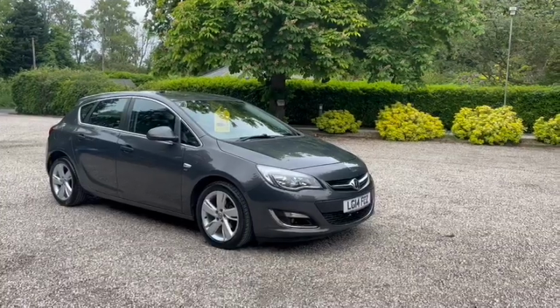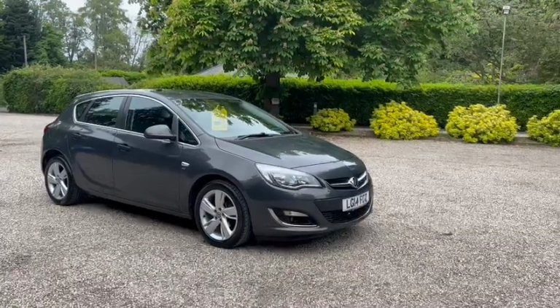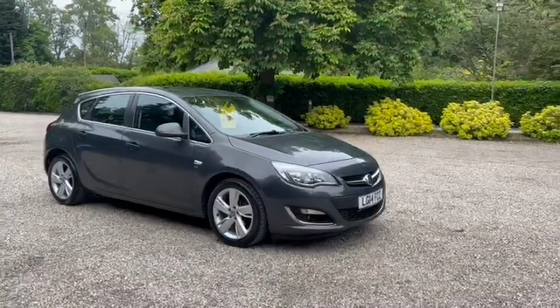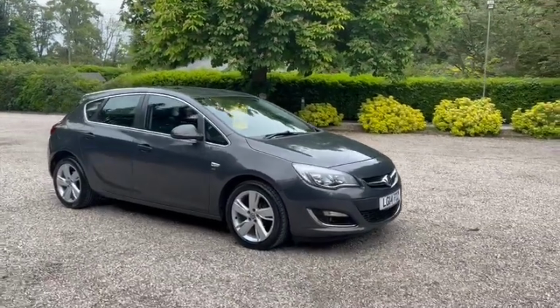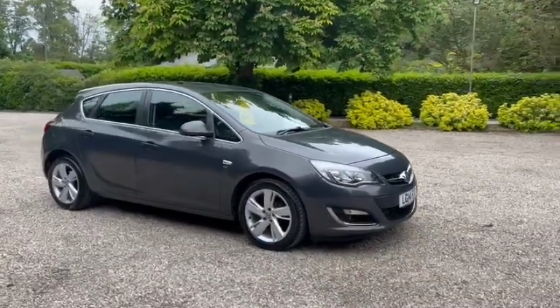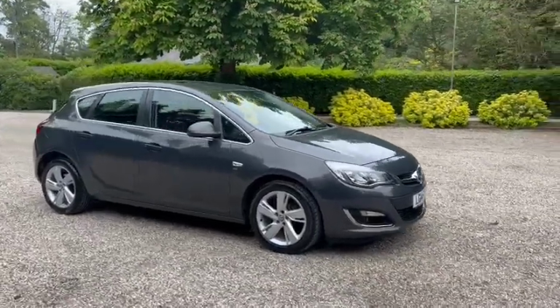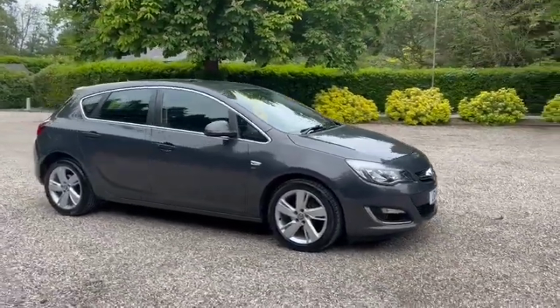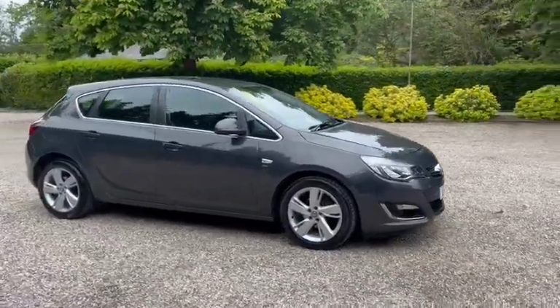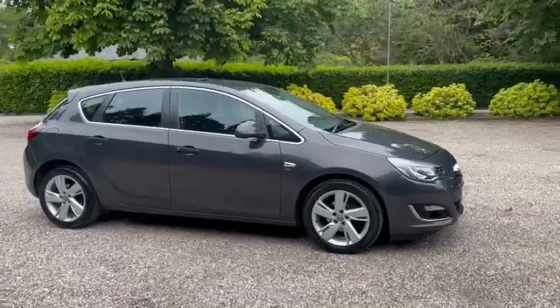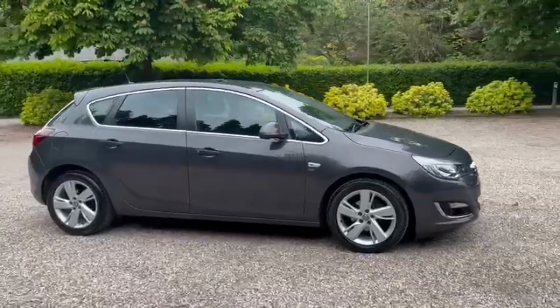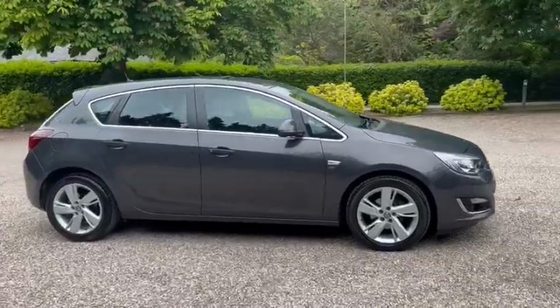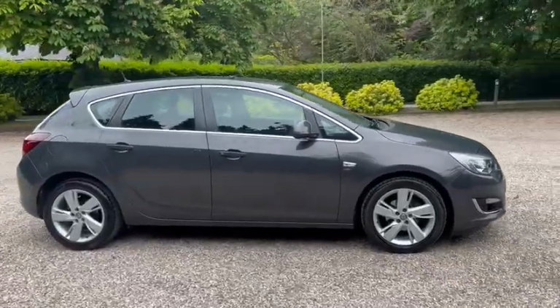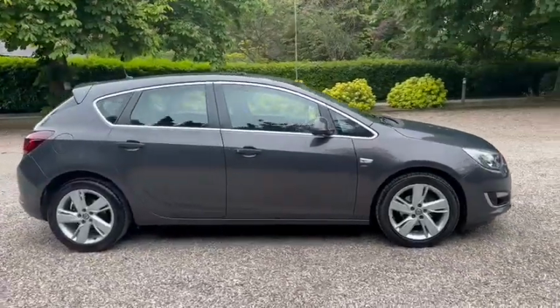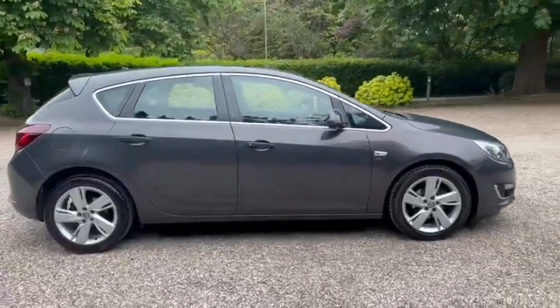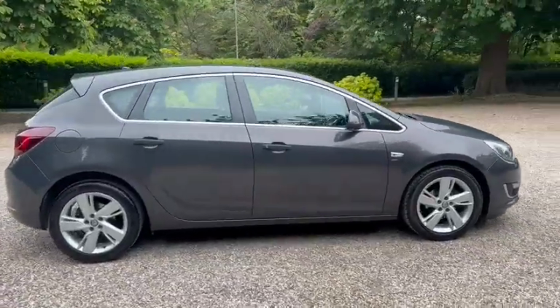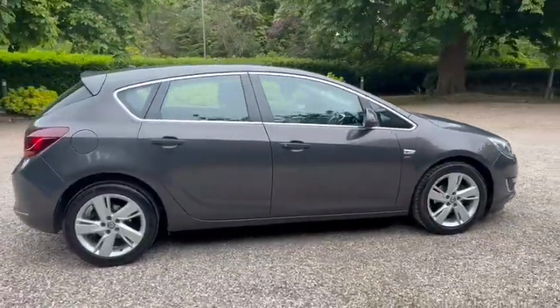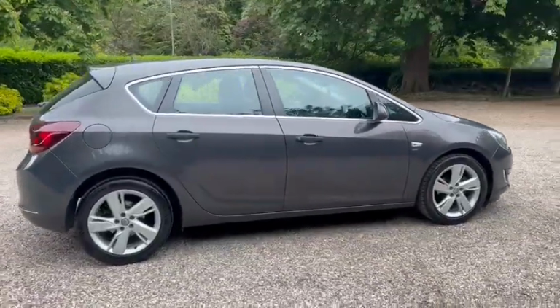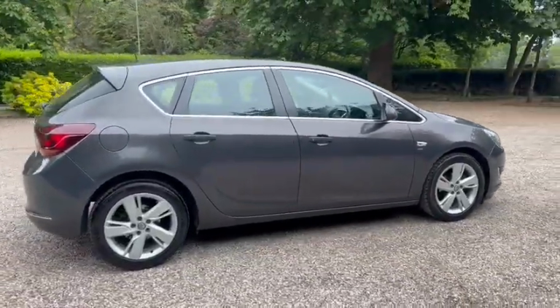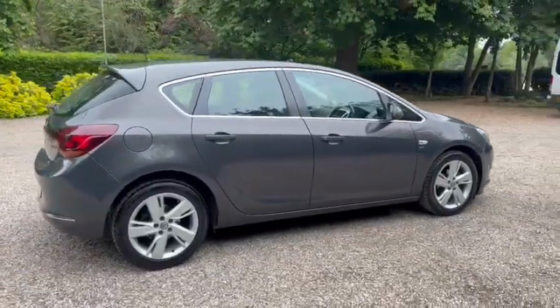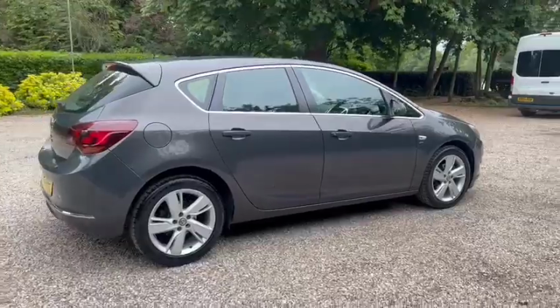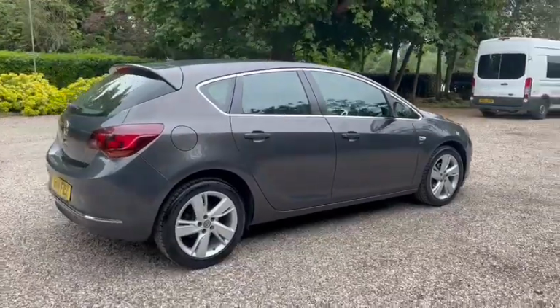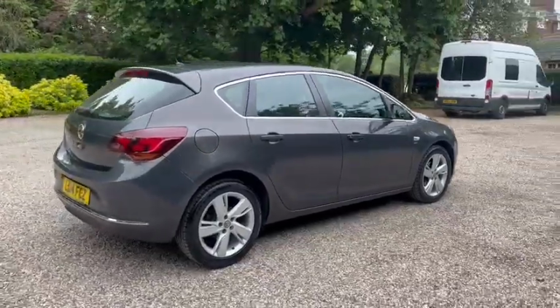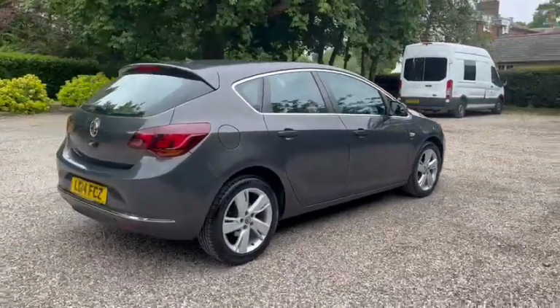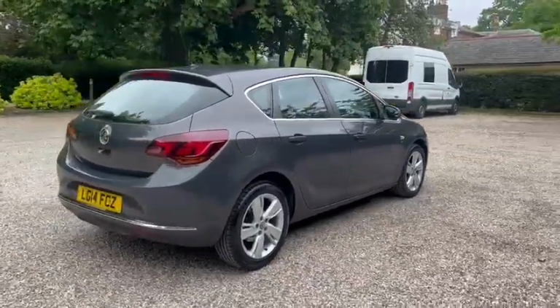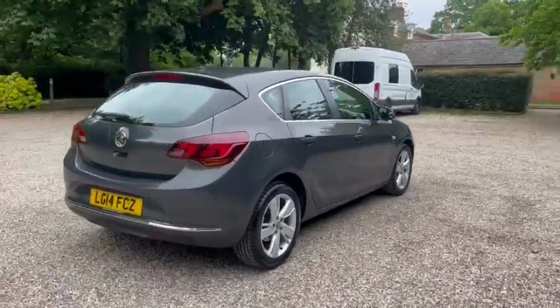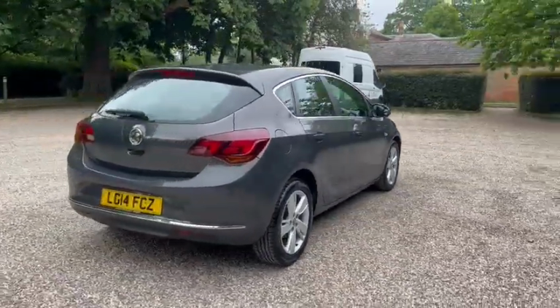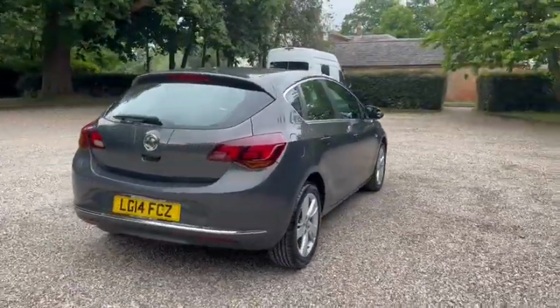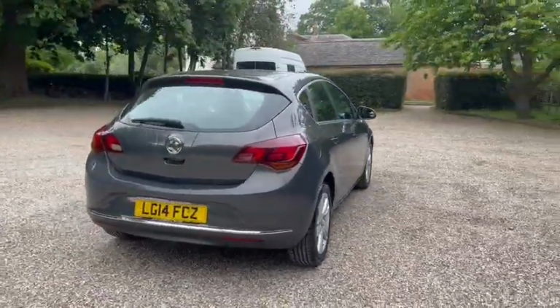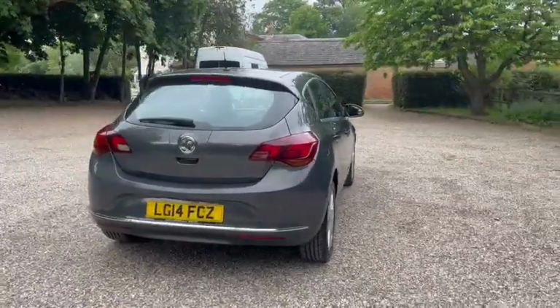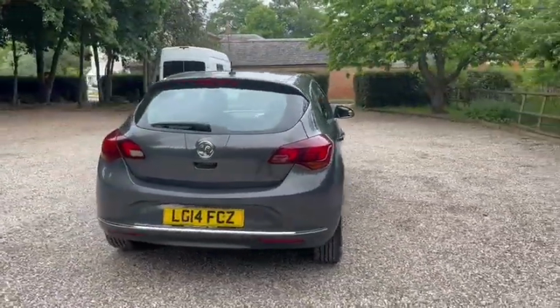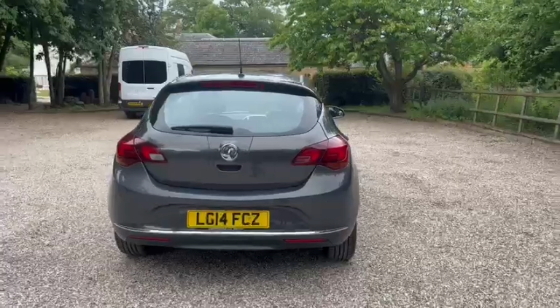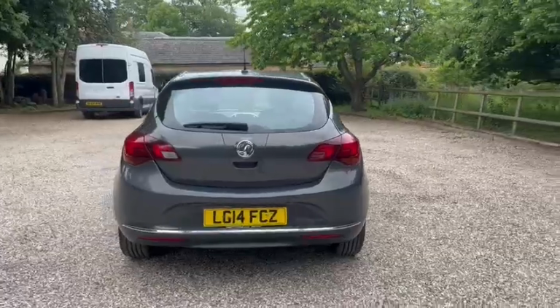Hi, Barn Cars Brentwood has to offer this 2014 Vauxhall Astra. It's a 1.6 petrol with an automatic gearbox. It's EULES compliant.